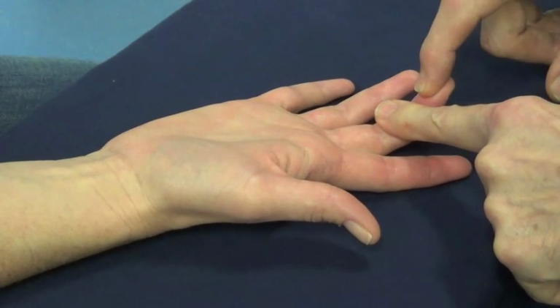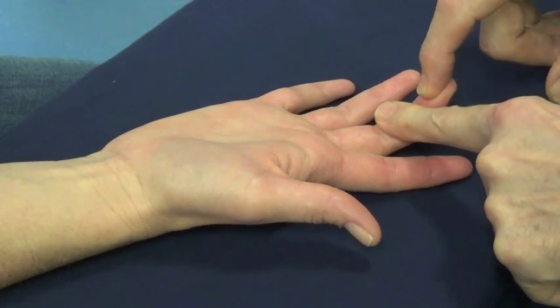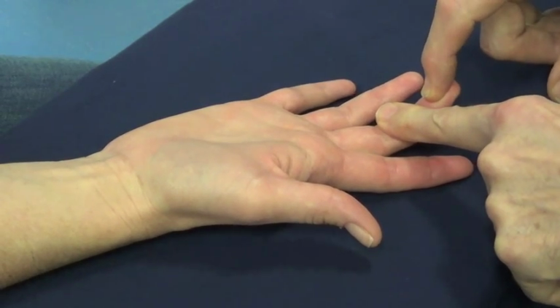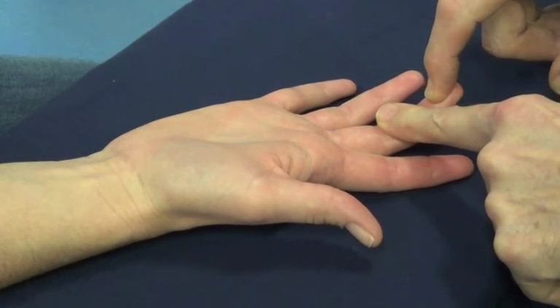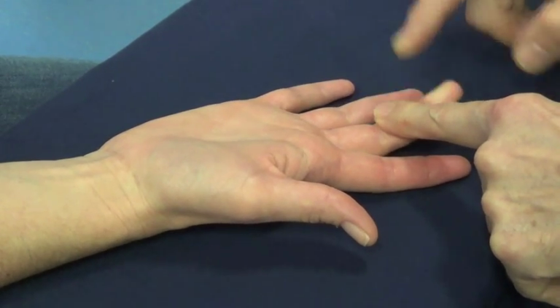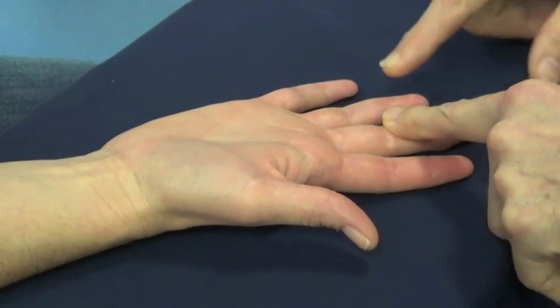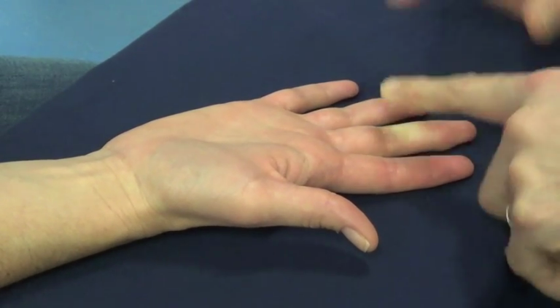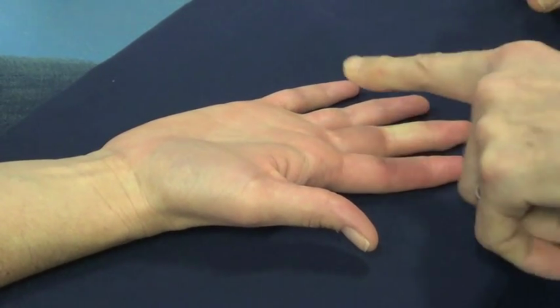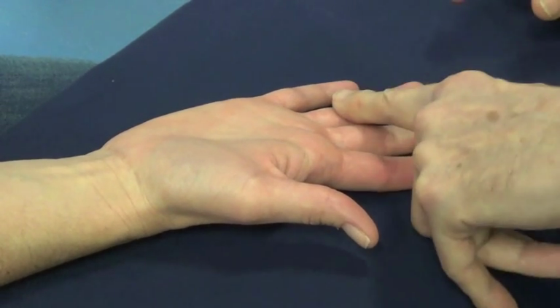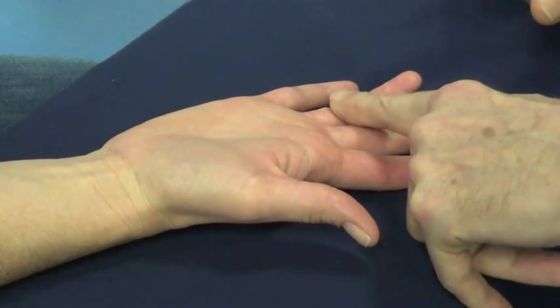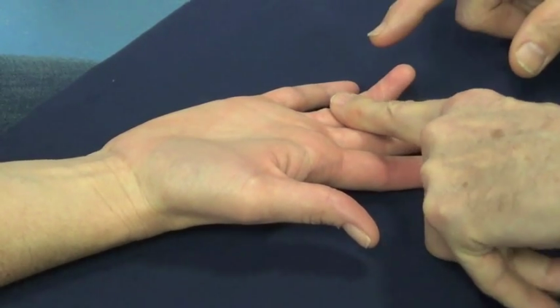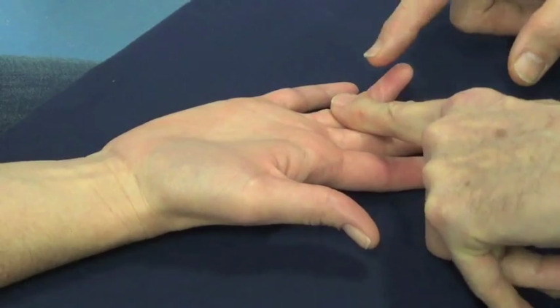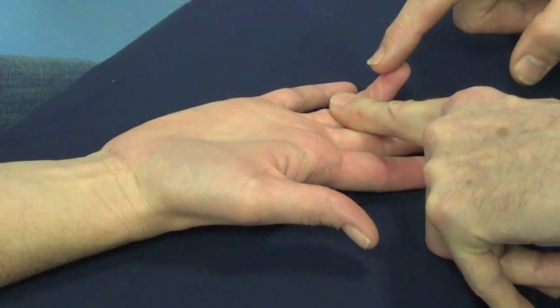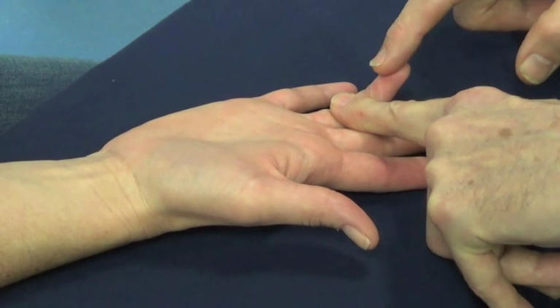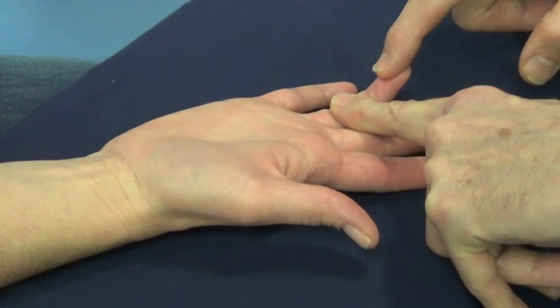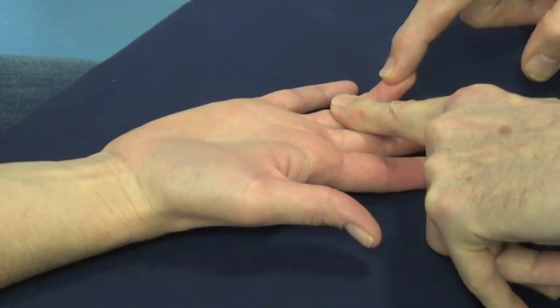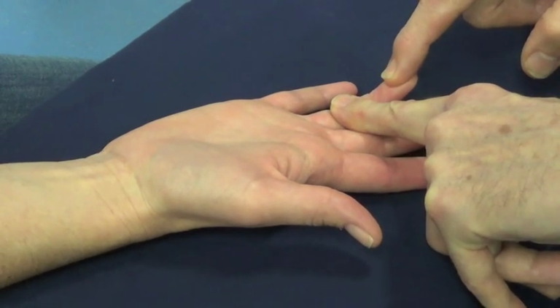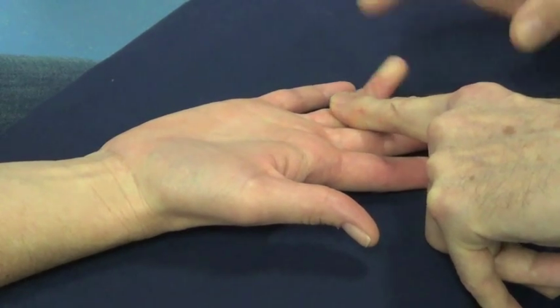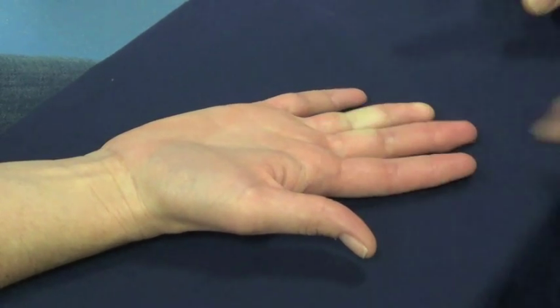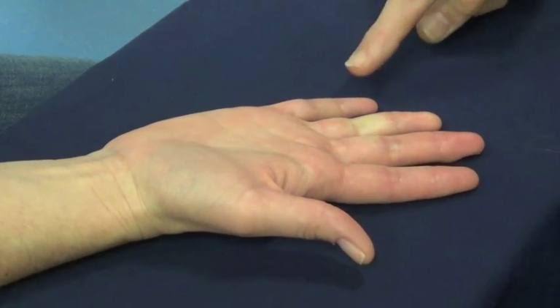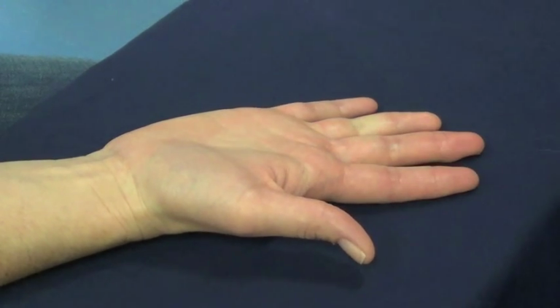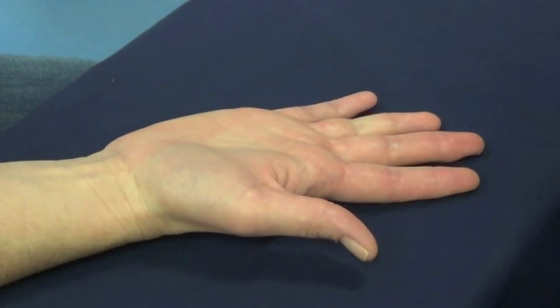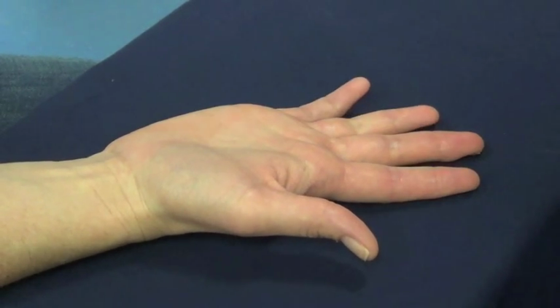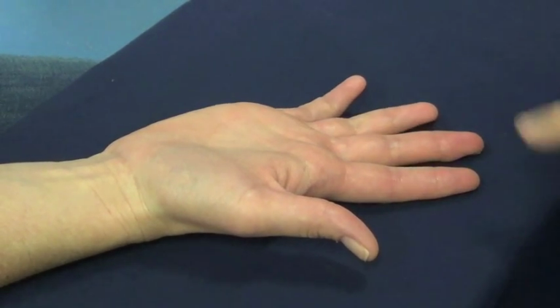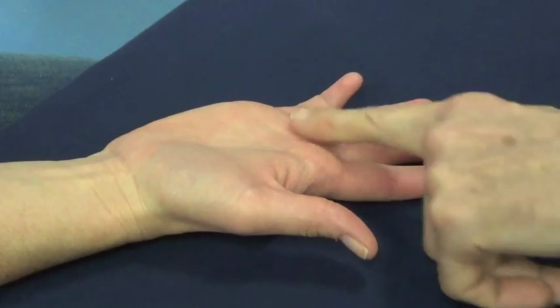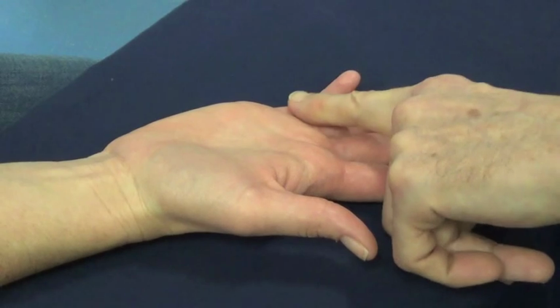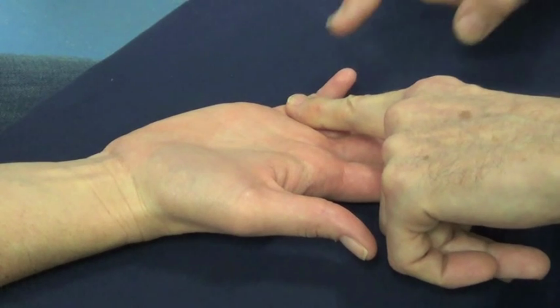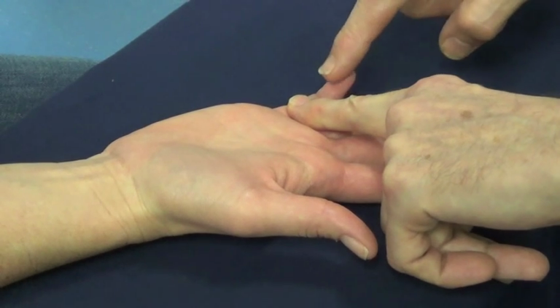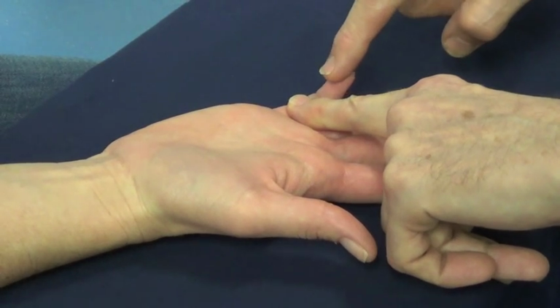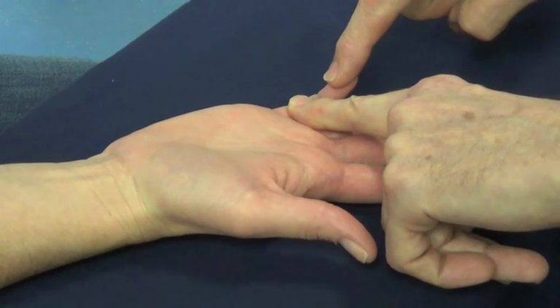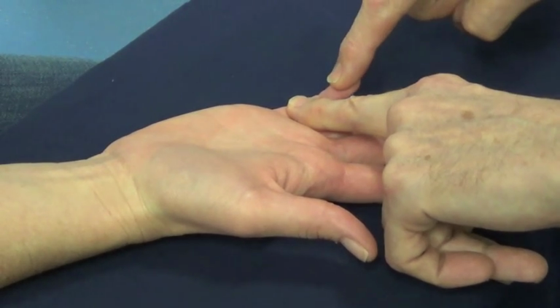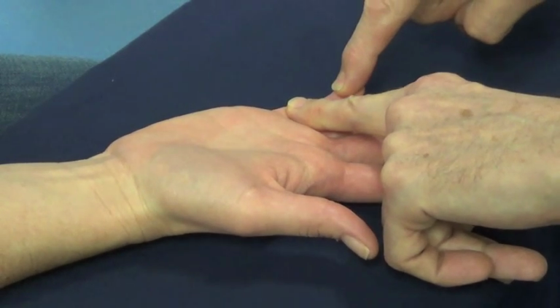Don't let me straighten it. Bend the tip of your ring finger. Don't let me straighten it. Bend the tip of your little finger. Don't let me straighten it.